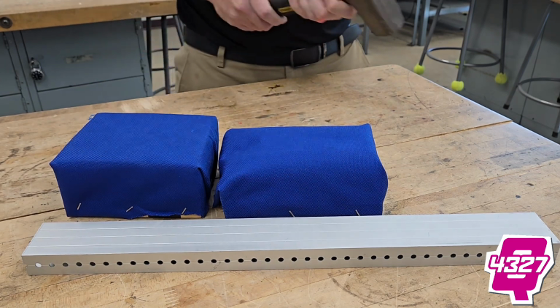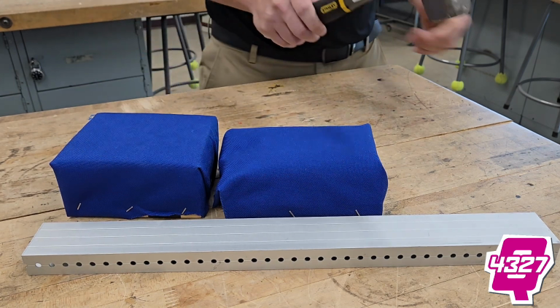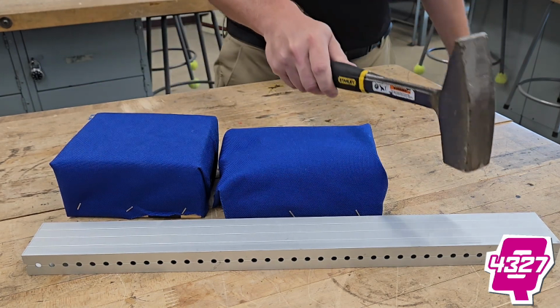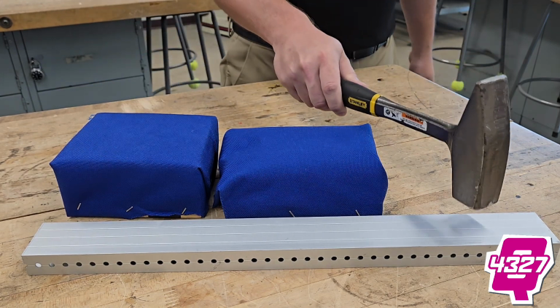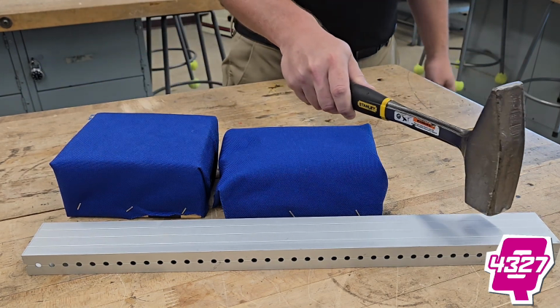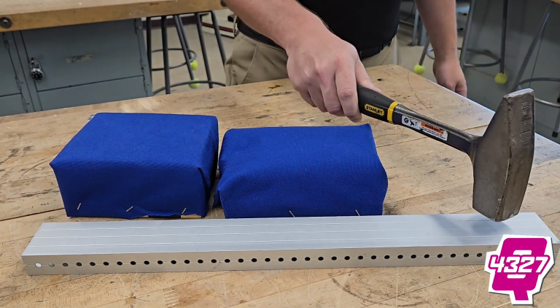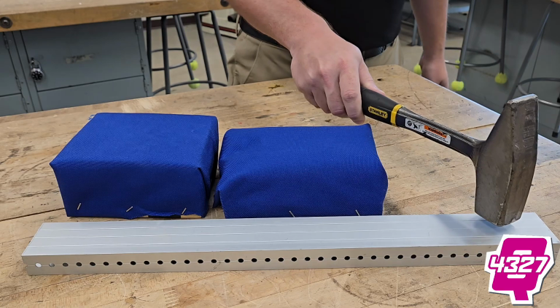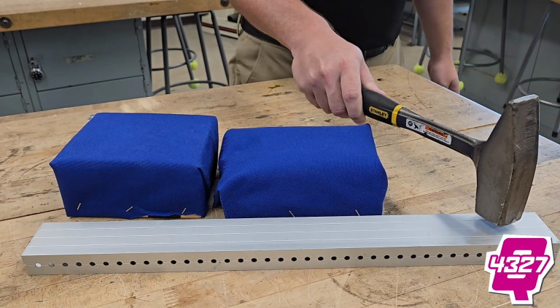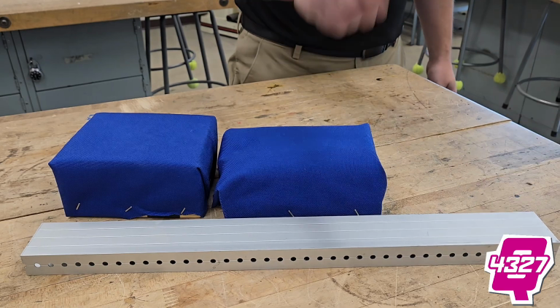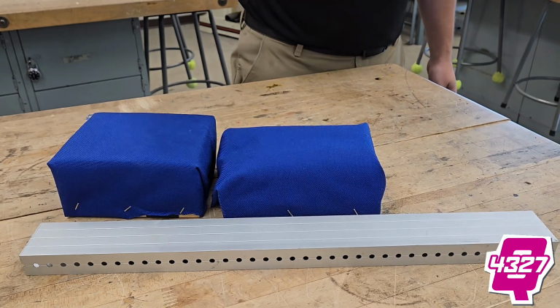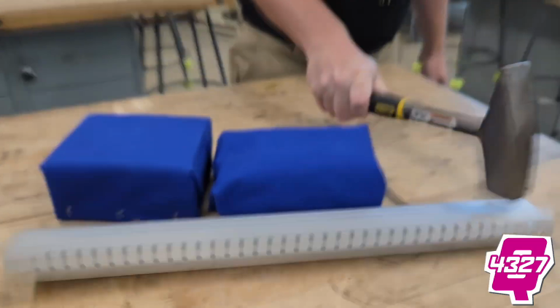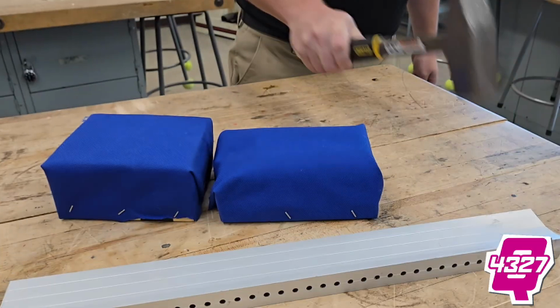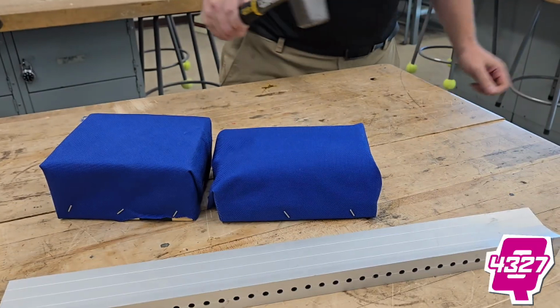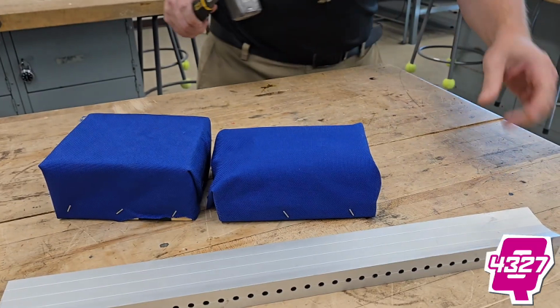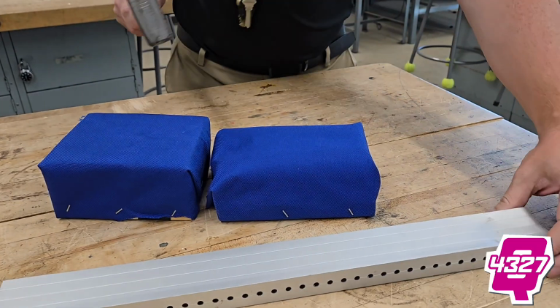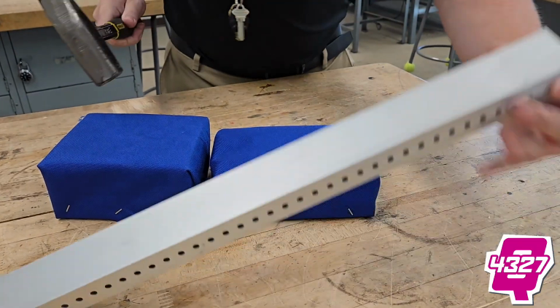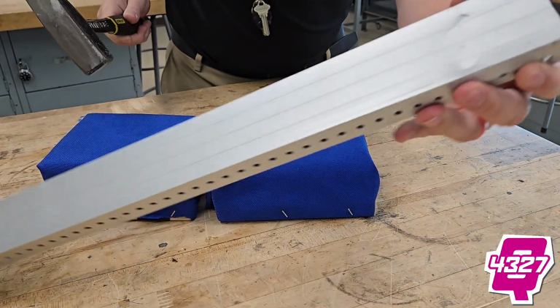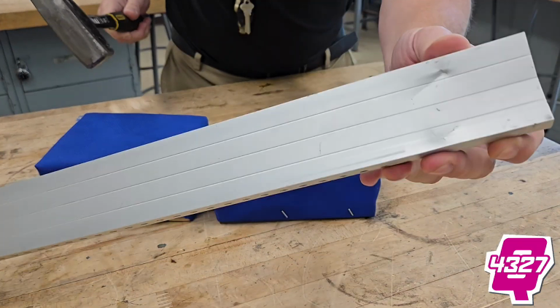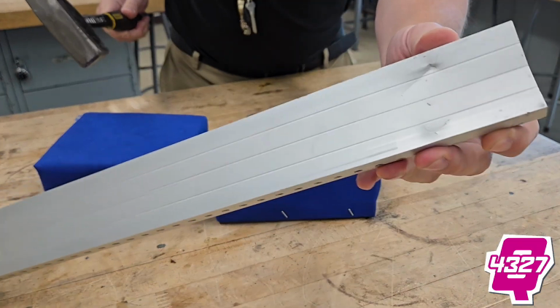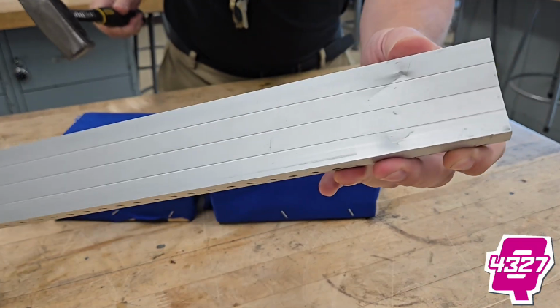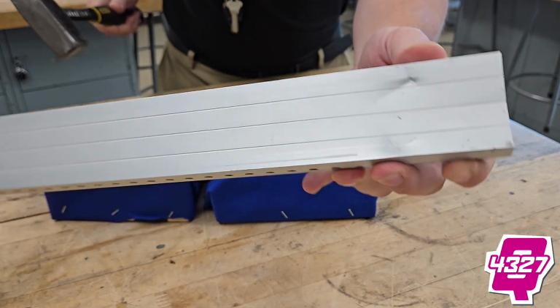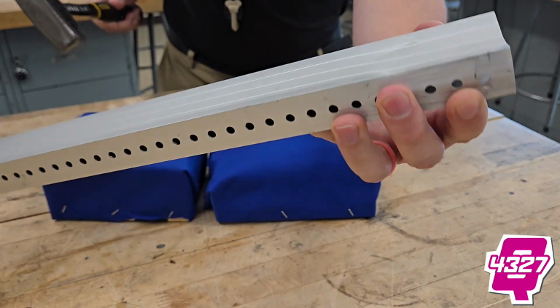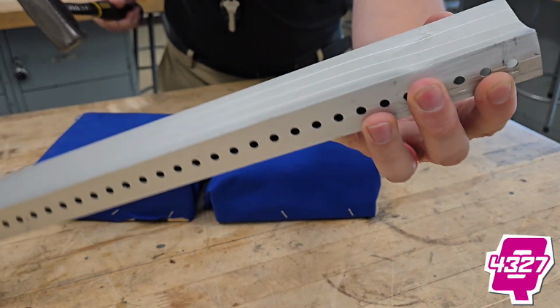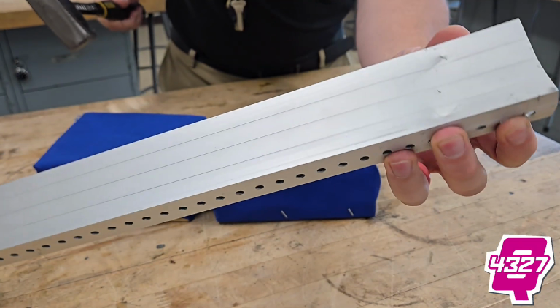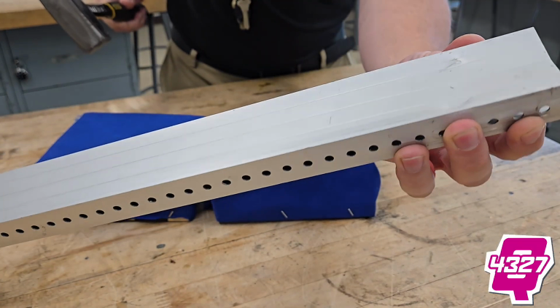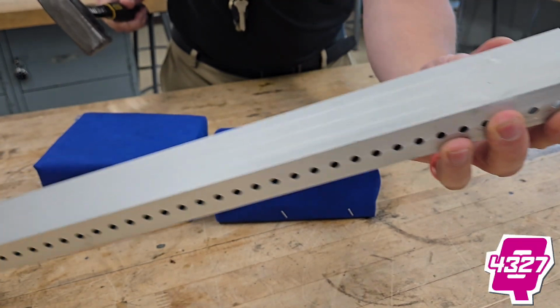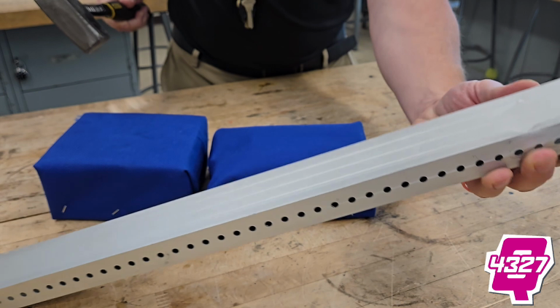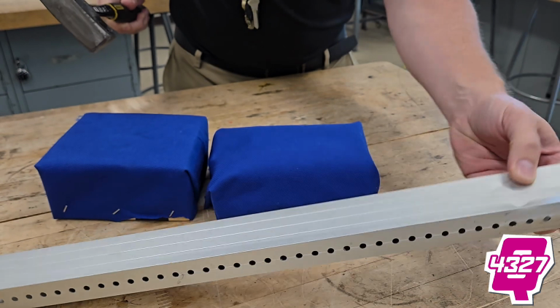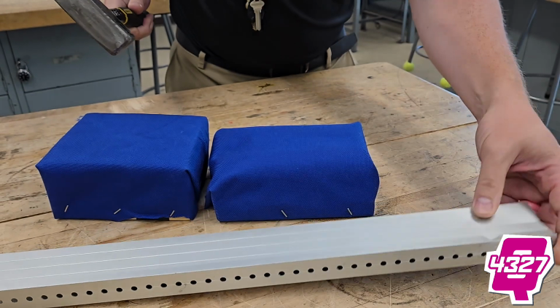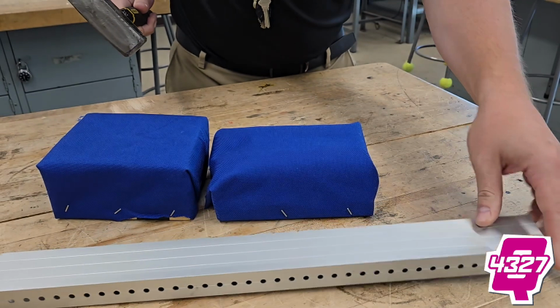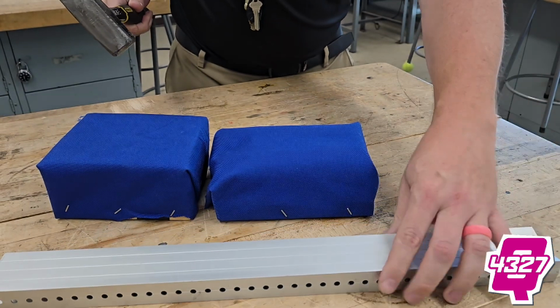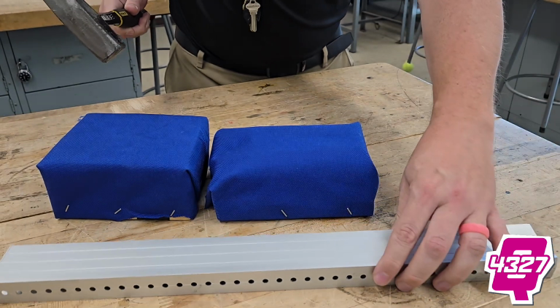Here we go hitting with no protection whatsoever. 3, 2, 1. We got a little light damage inside of there — what we would expect with just metal on metal action.